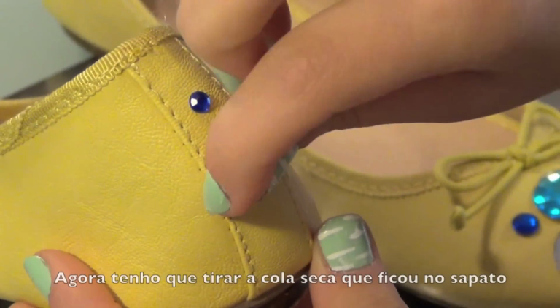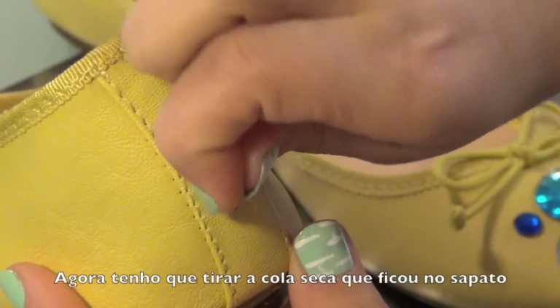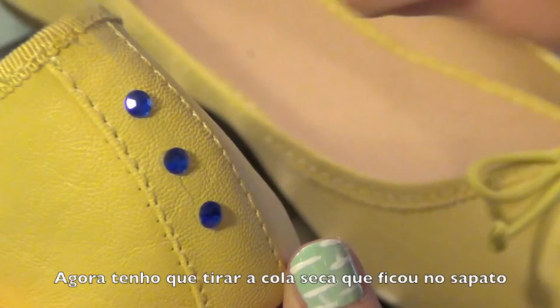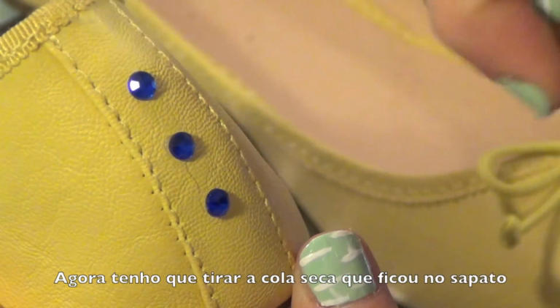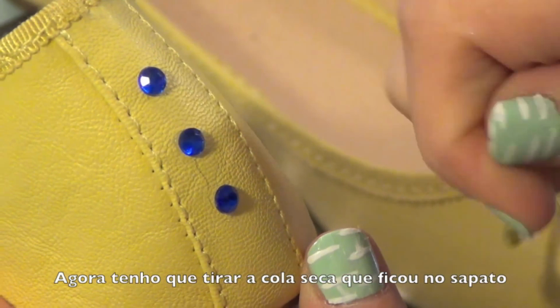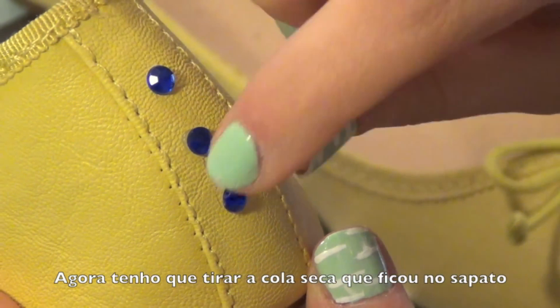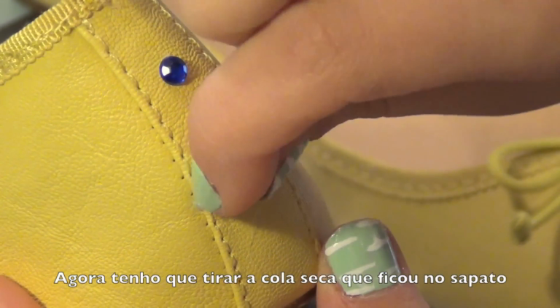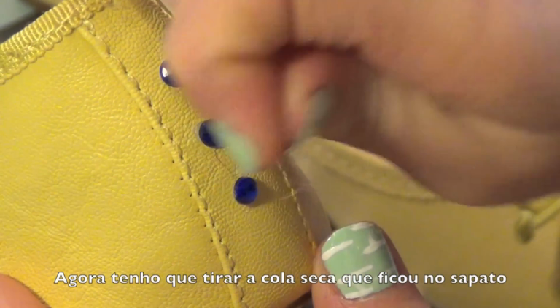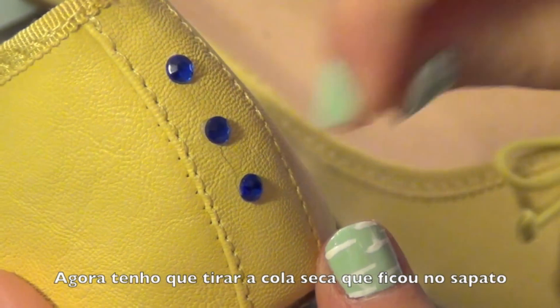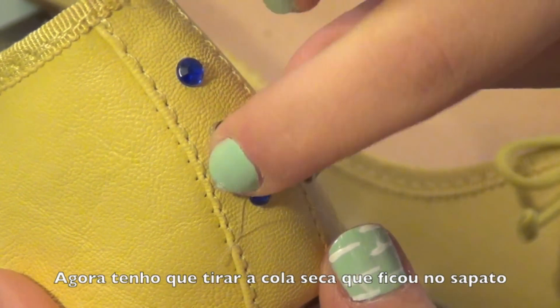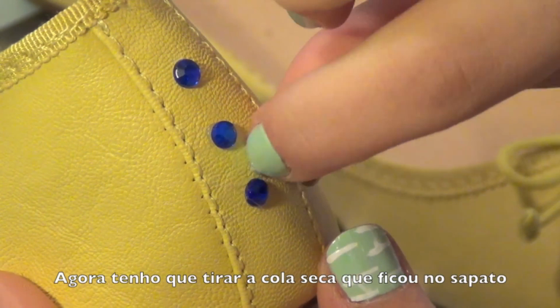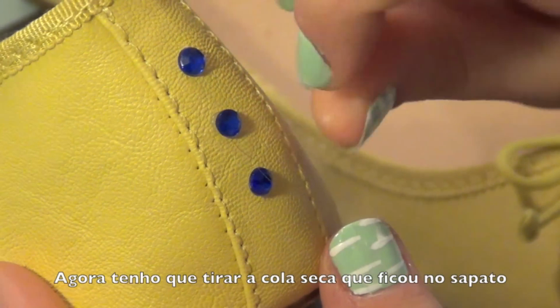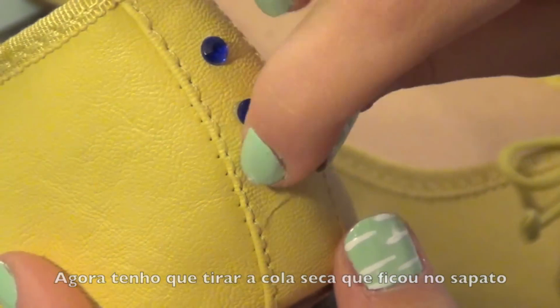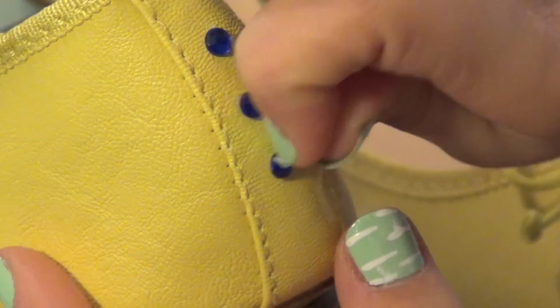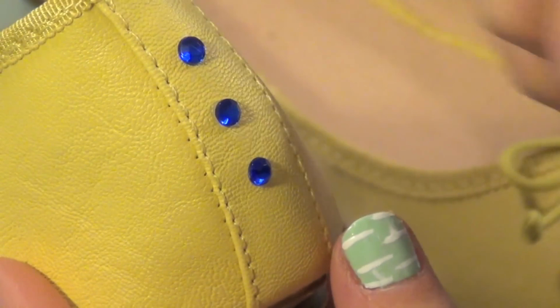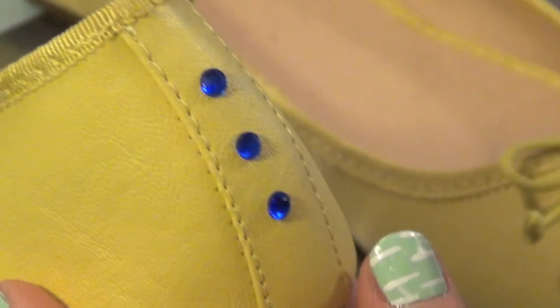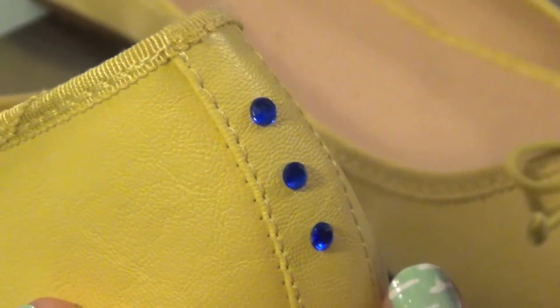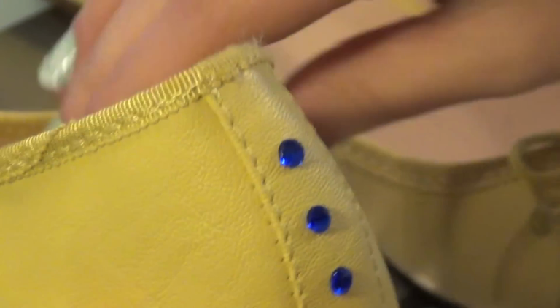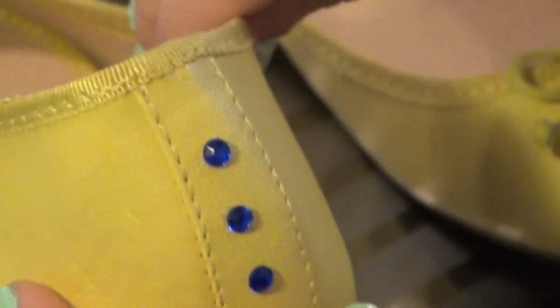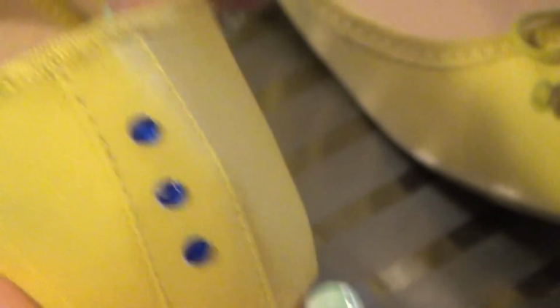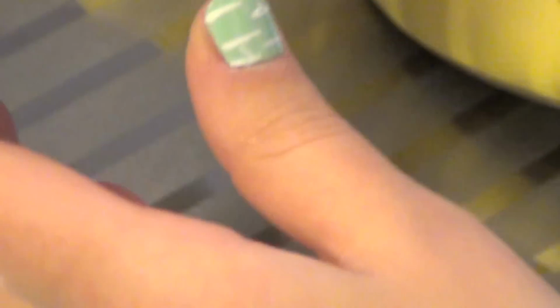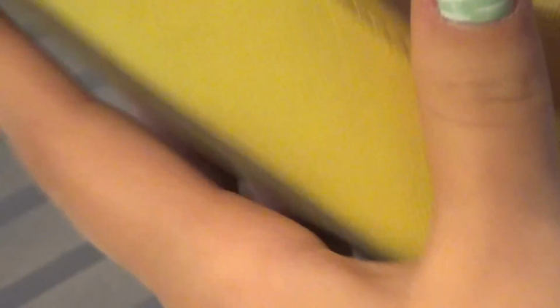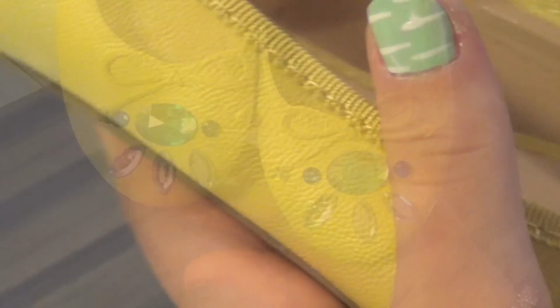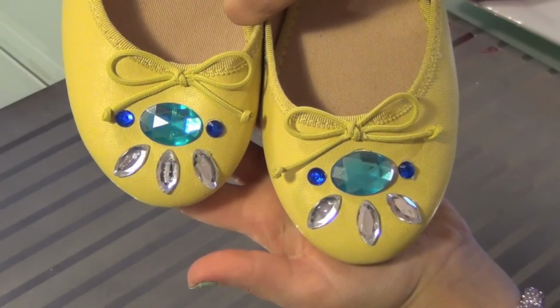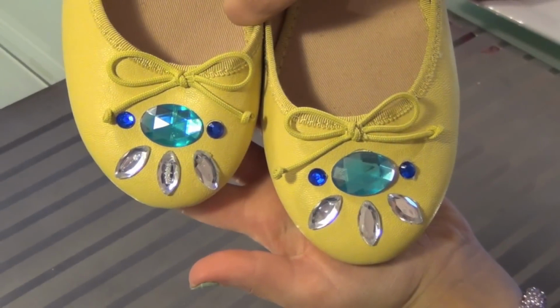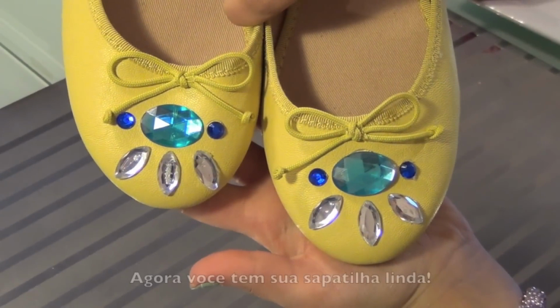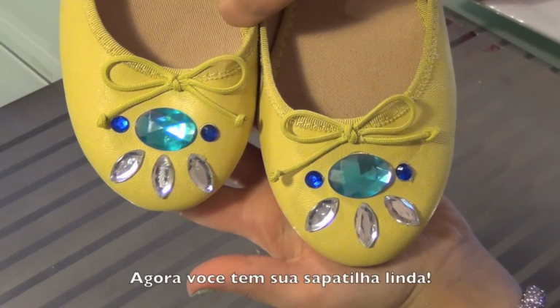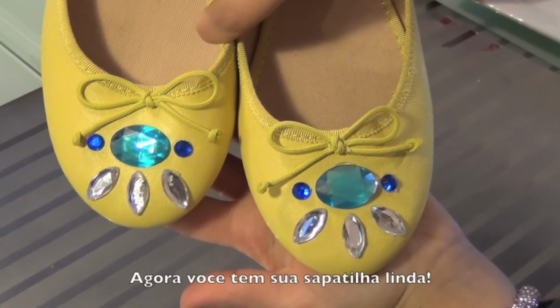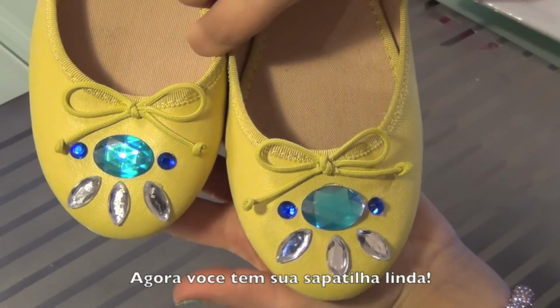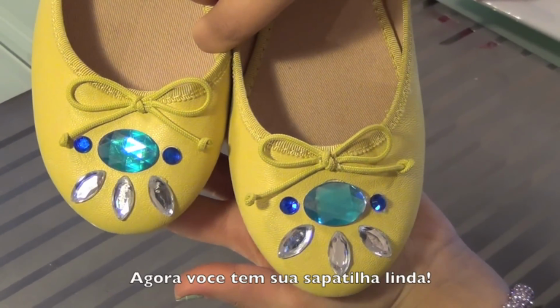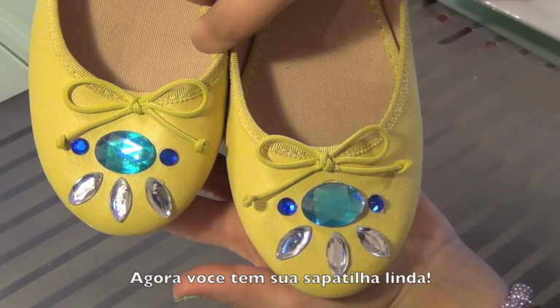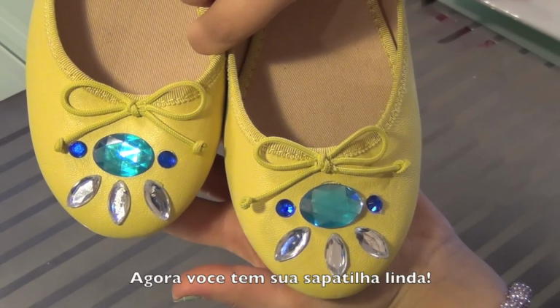Because it's a glue gun, I am going to pull off some of the excess glue. And there you have it — your beautiful flats!